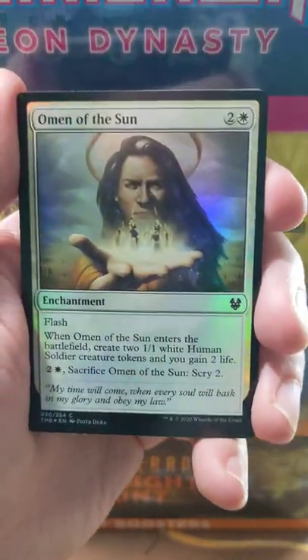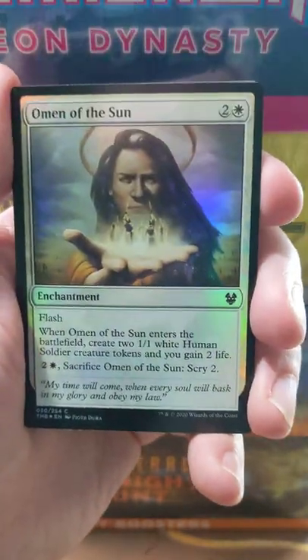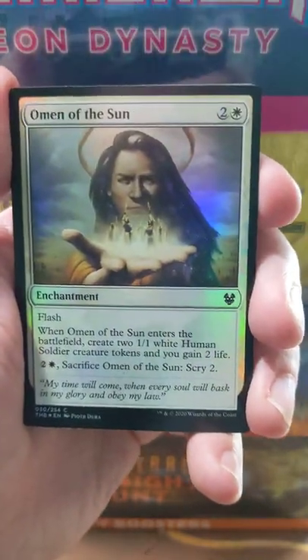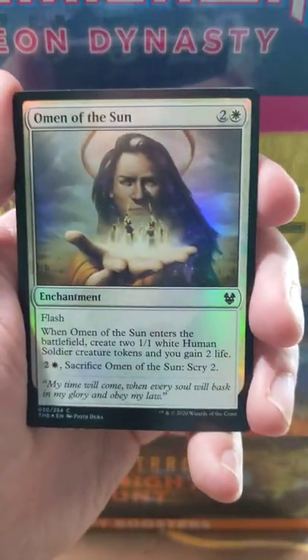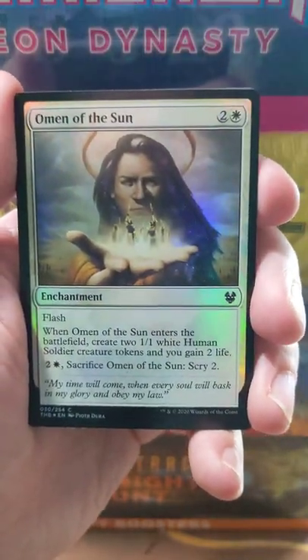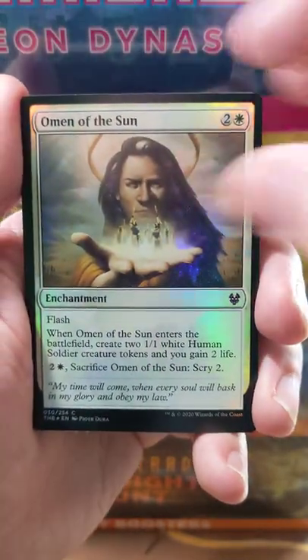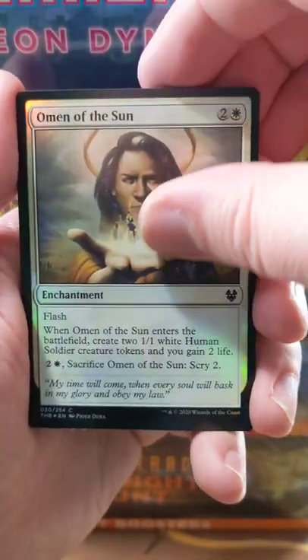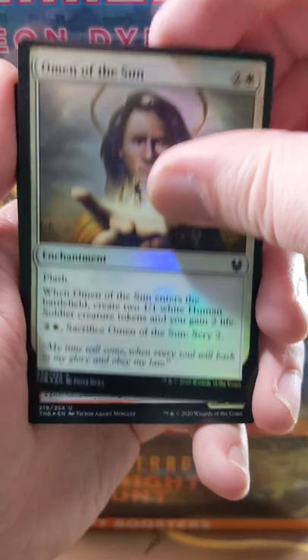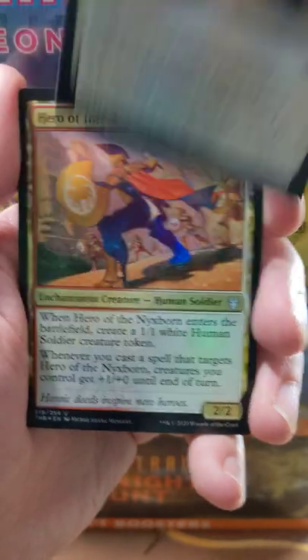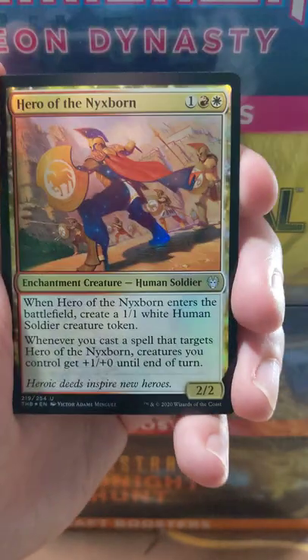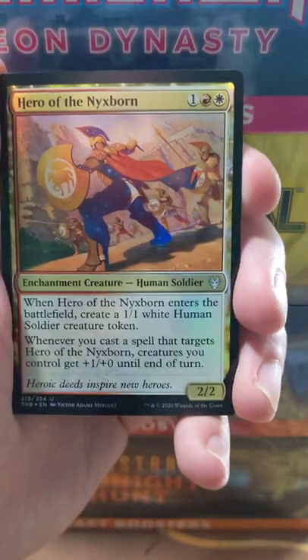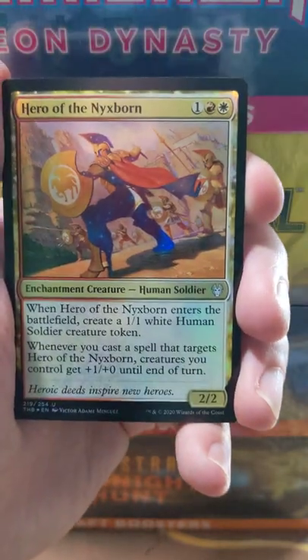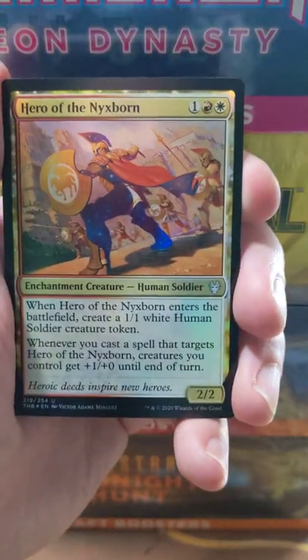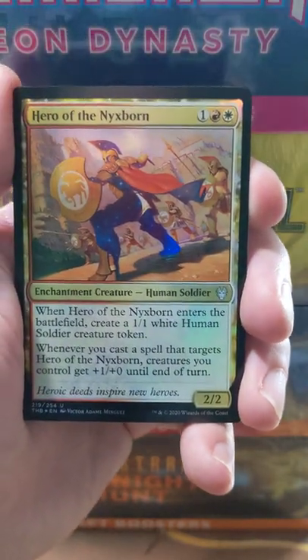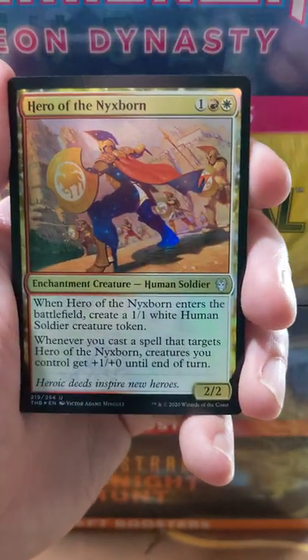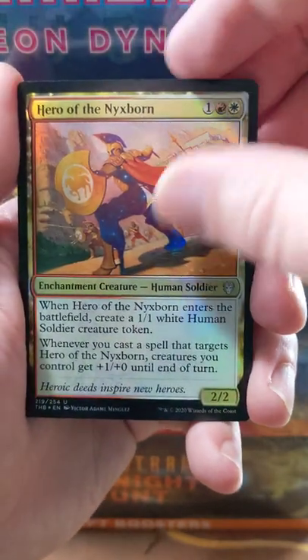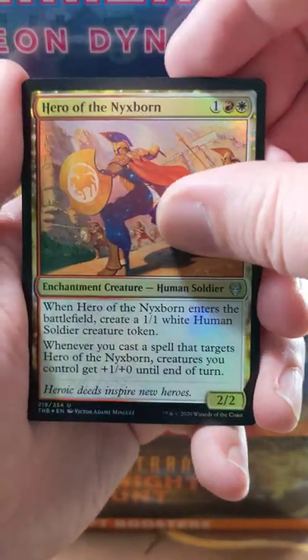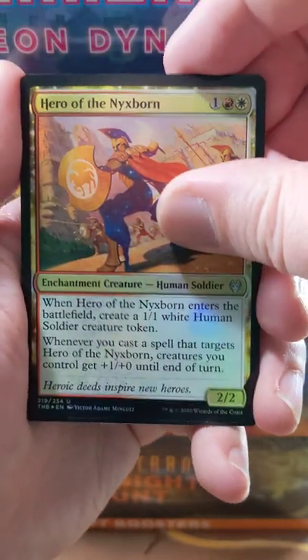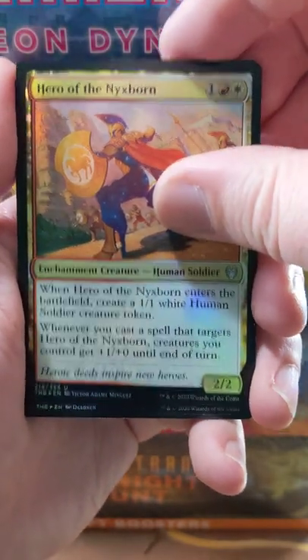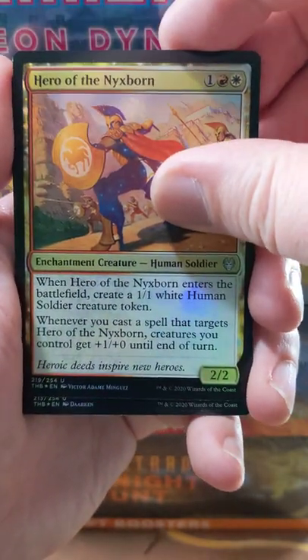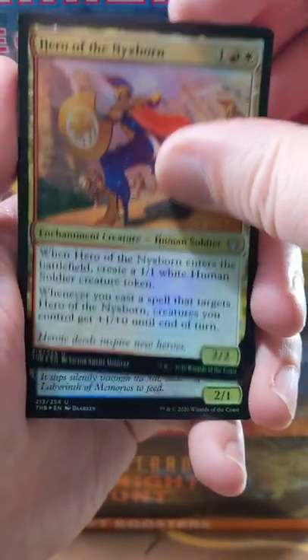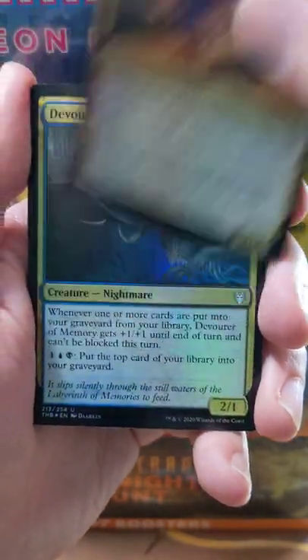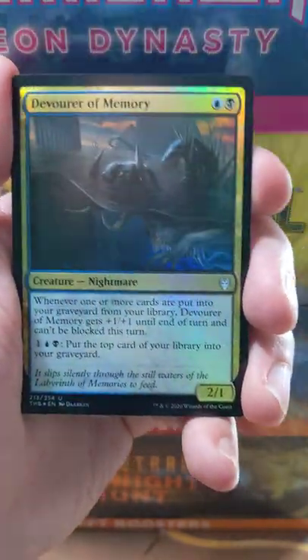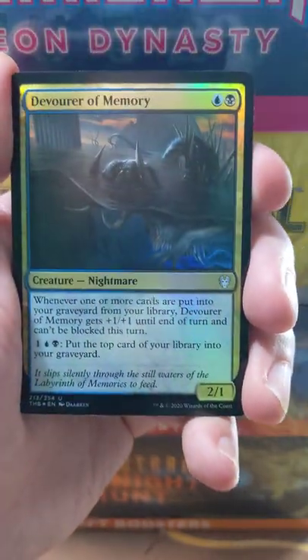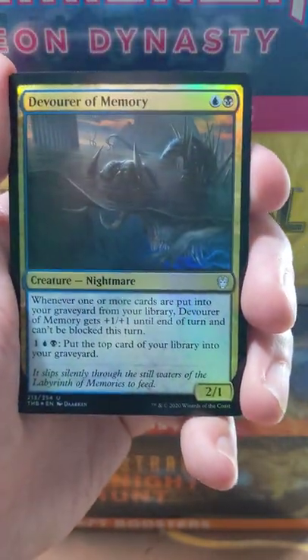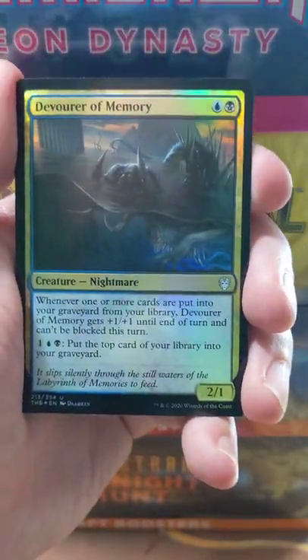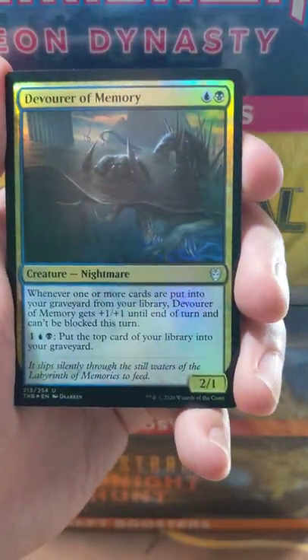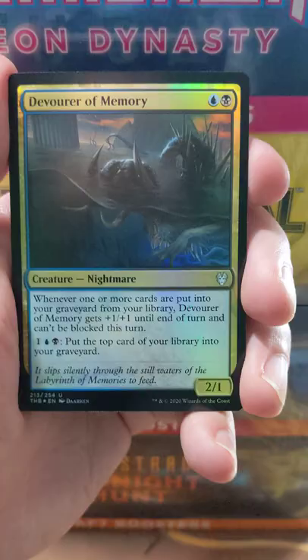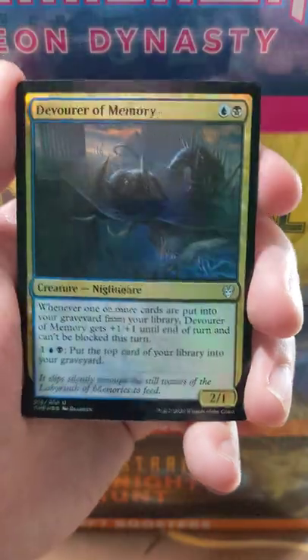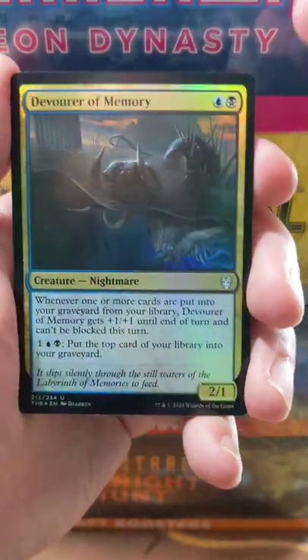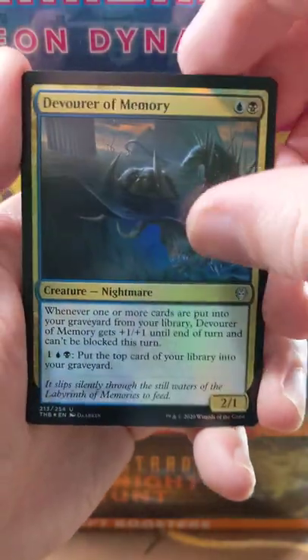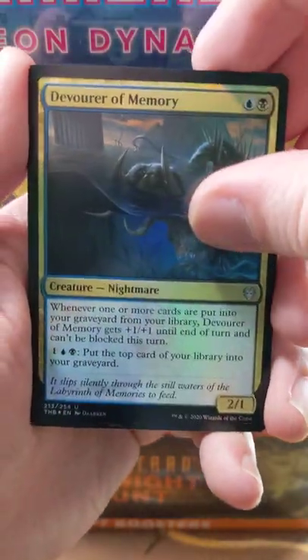It's been at least a few years at this point. Omen of the Sun is a very nice little good common right there. Hero of Nextborn, Devourer of Memory.